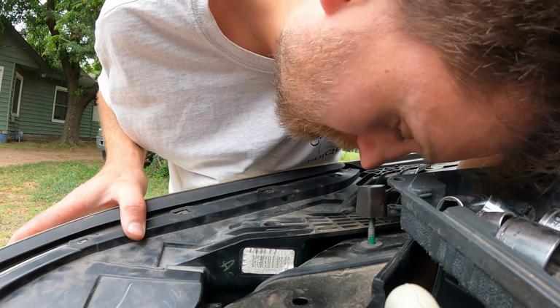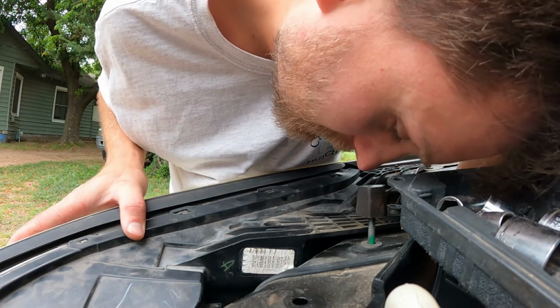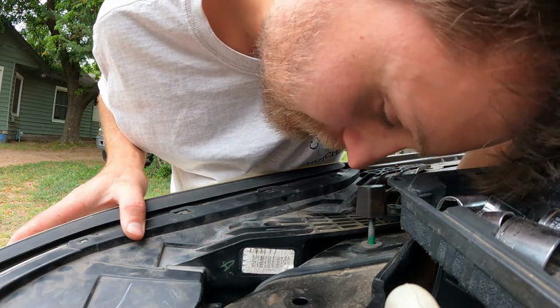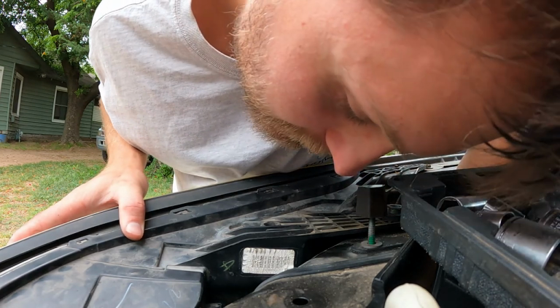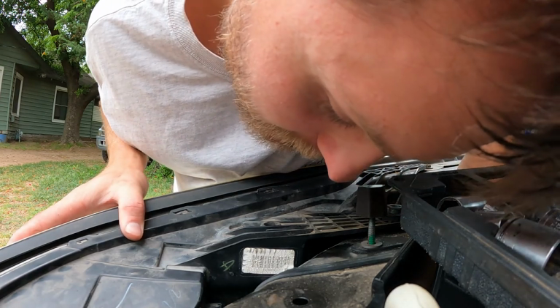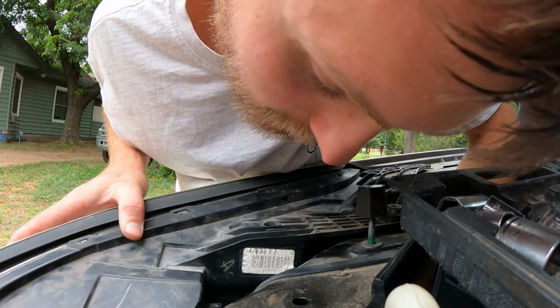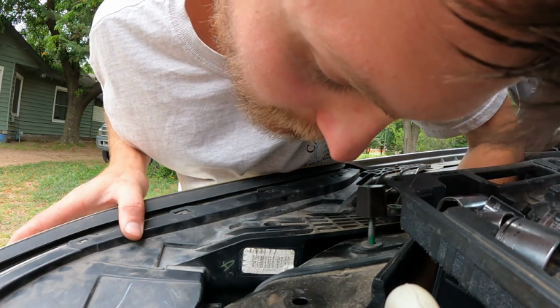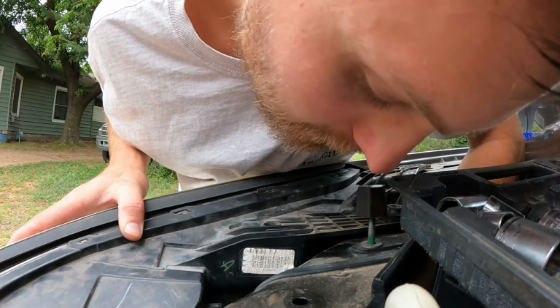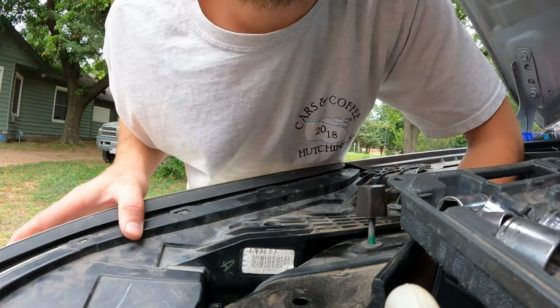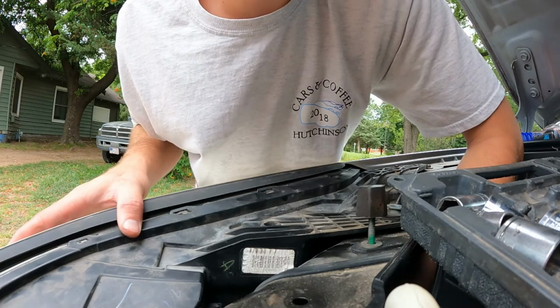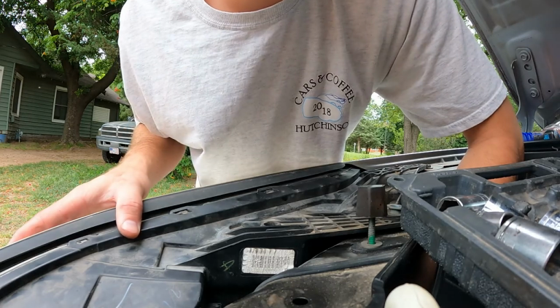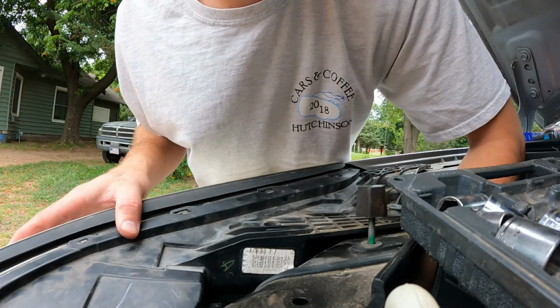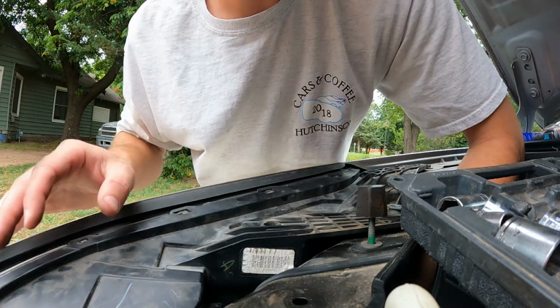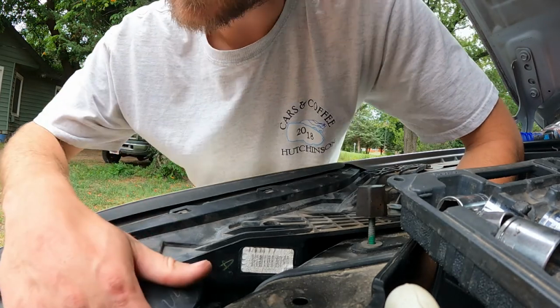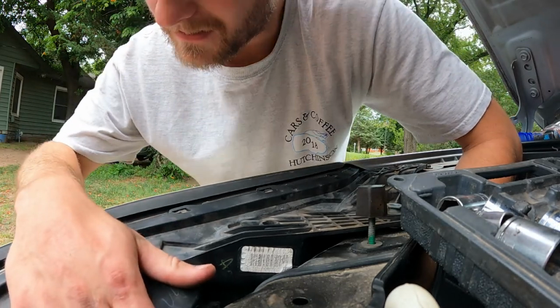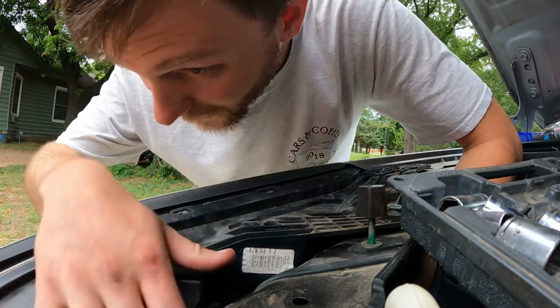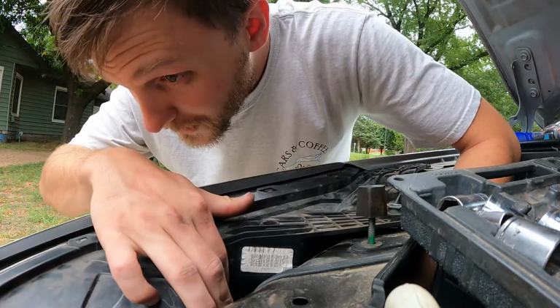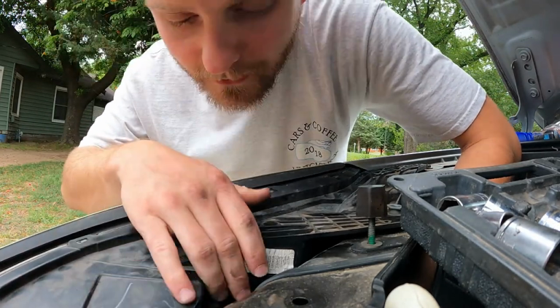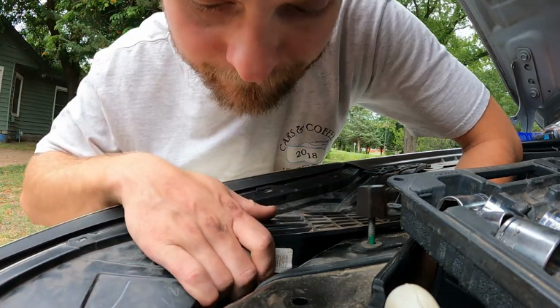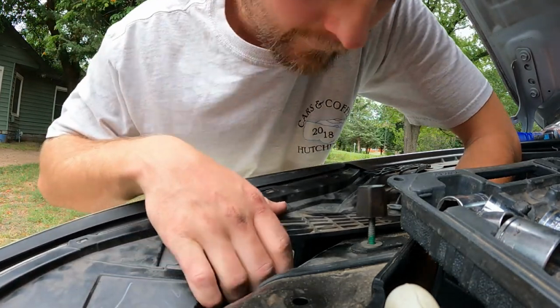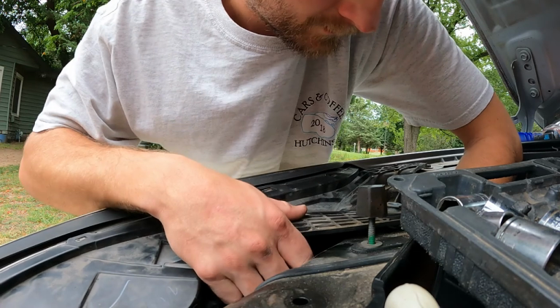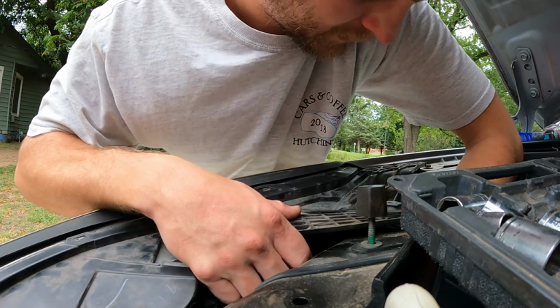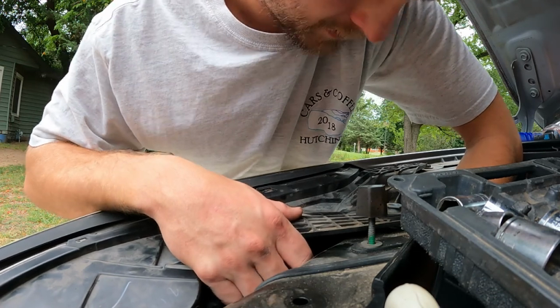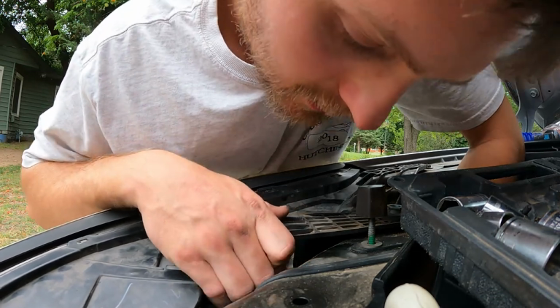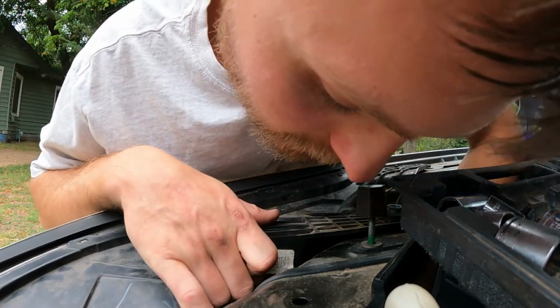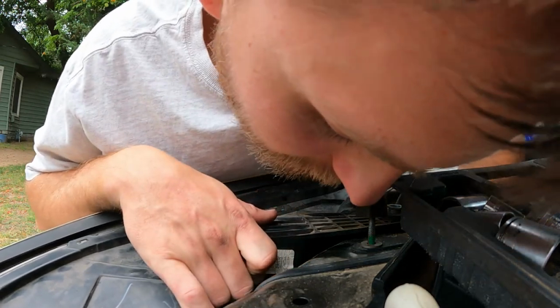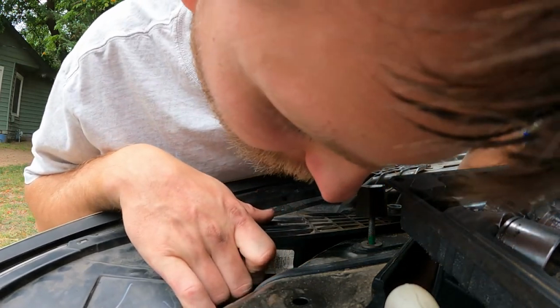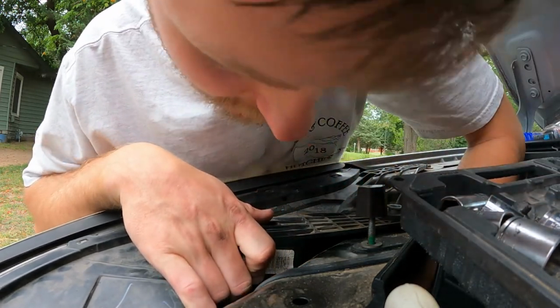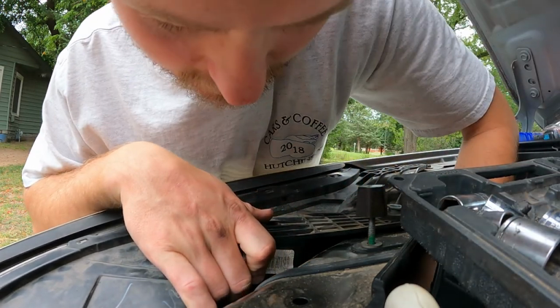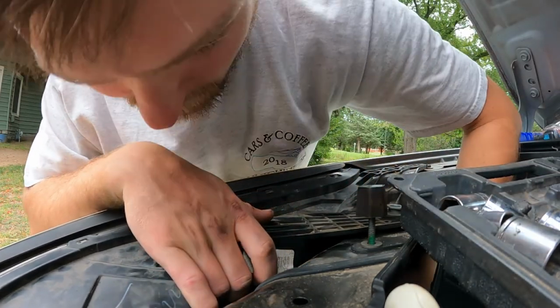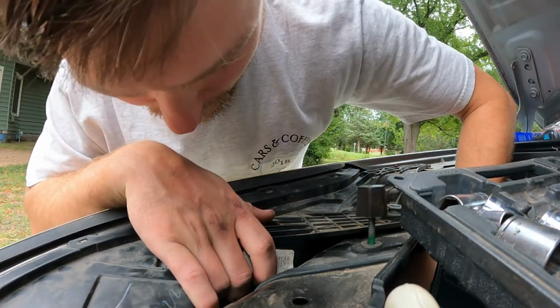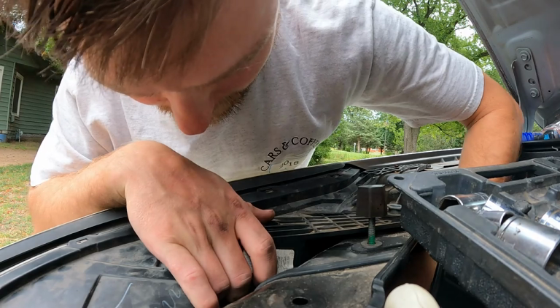Loosening this bolt helped out quite a bit — it's a hard-to-get-to one — because then I can still move that front piece out. Except I think I'm gonna have to take this one all the way out now.